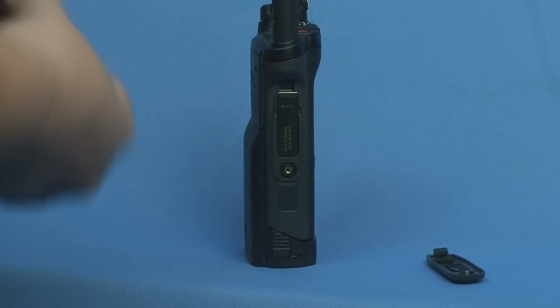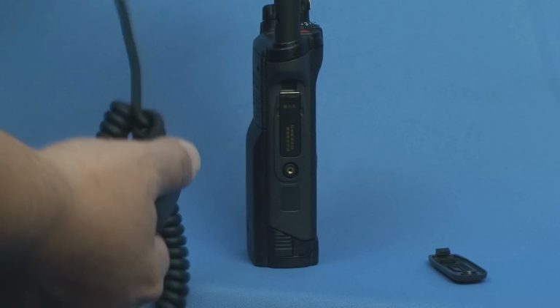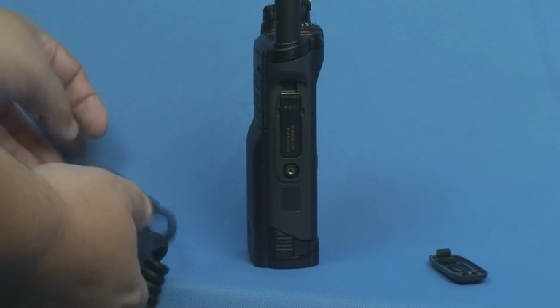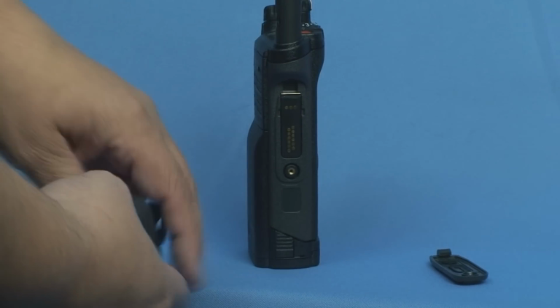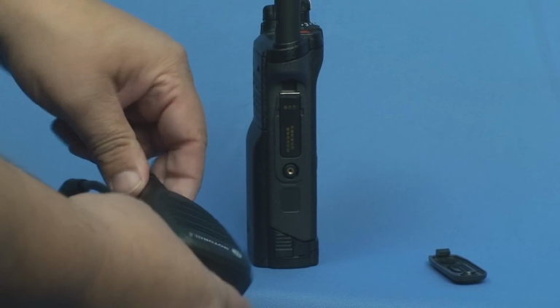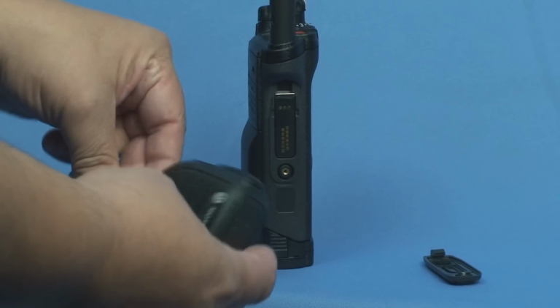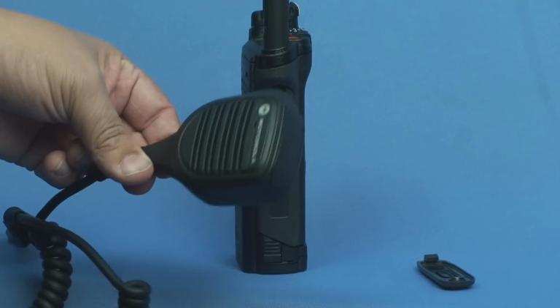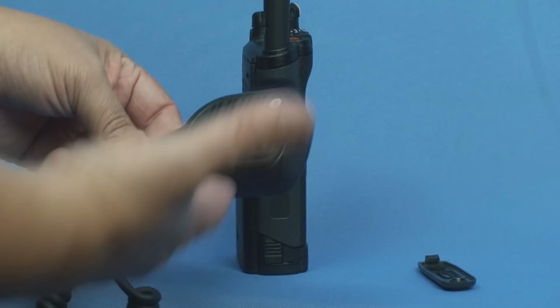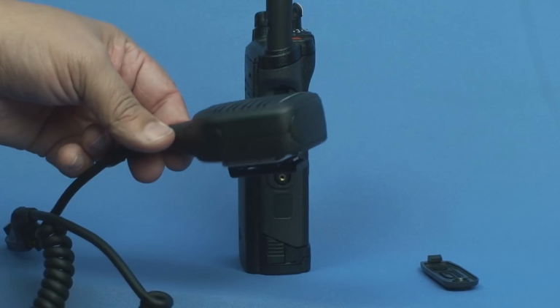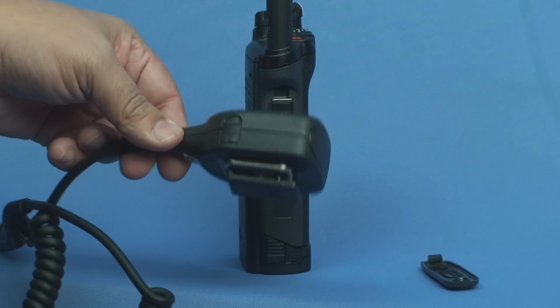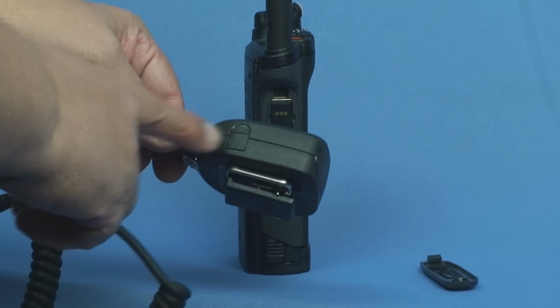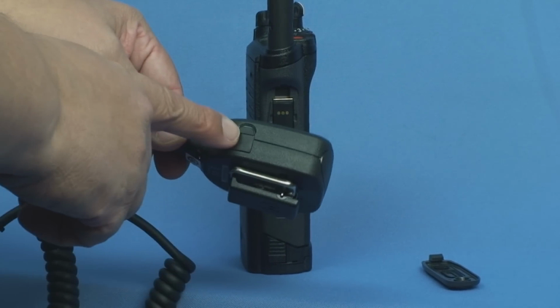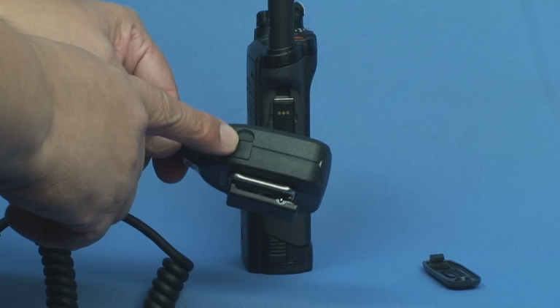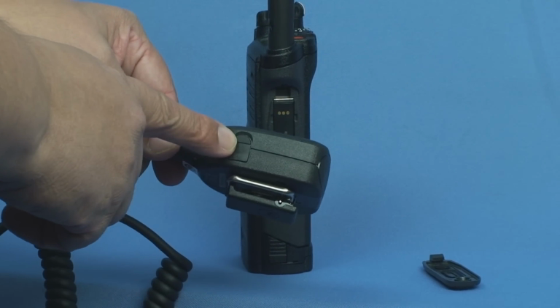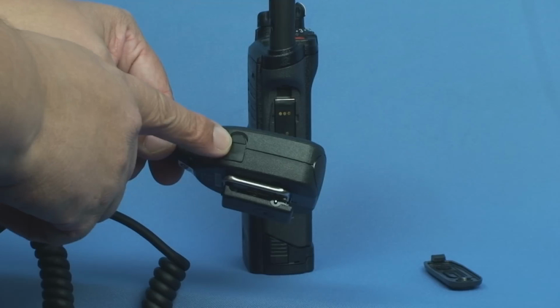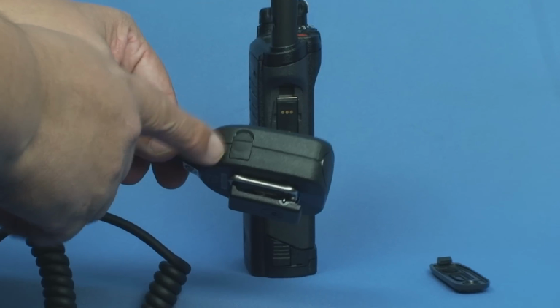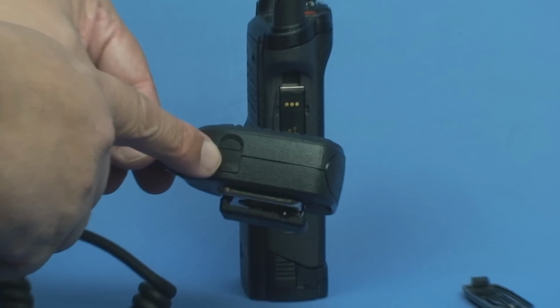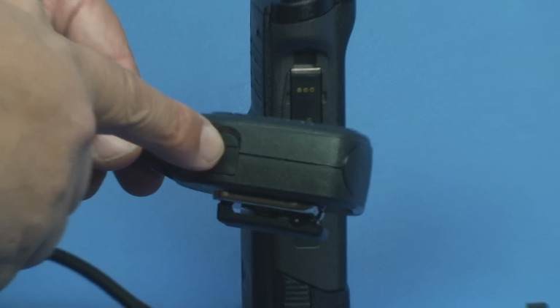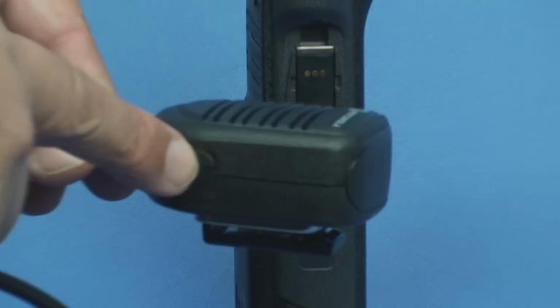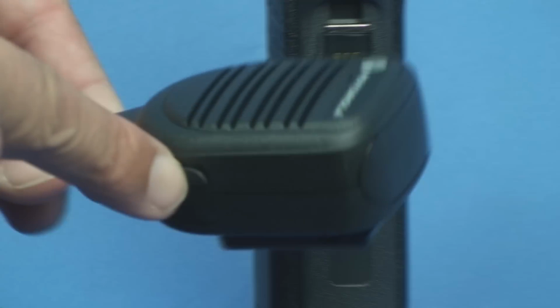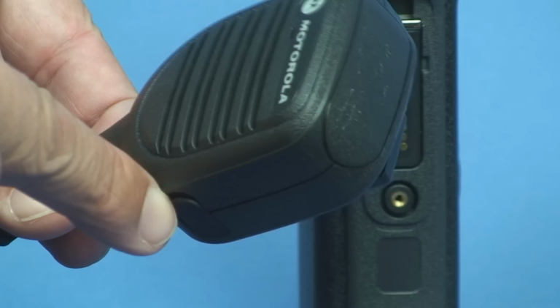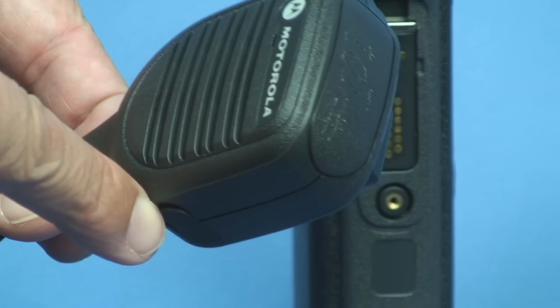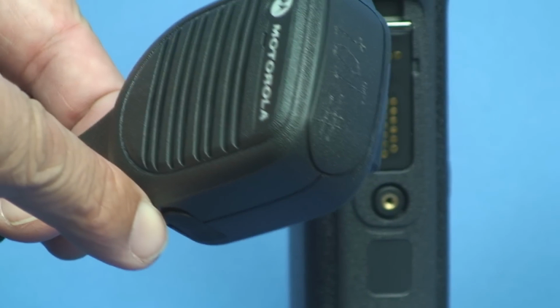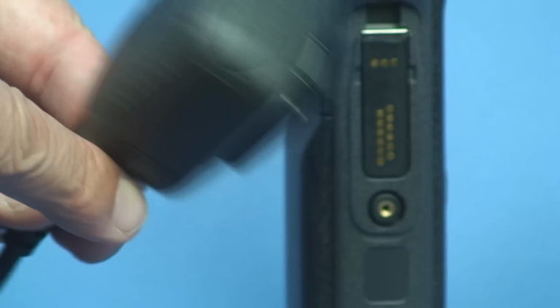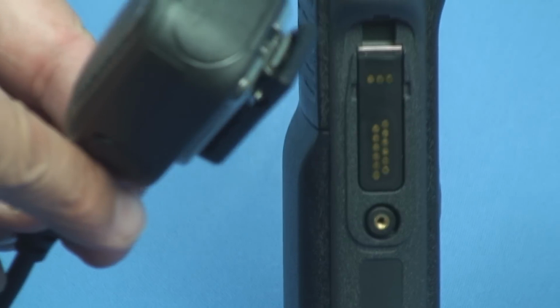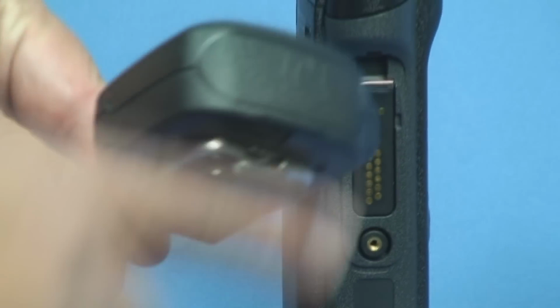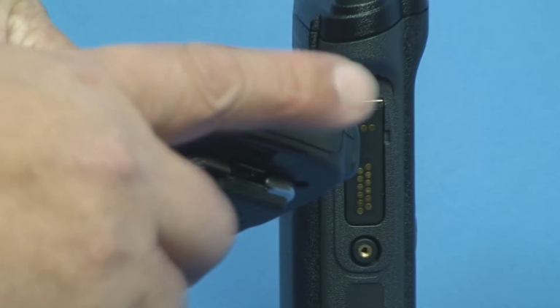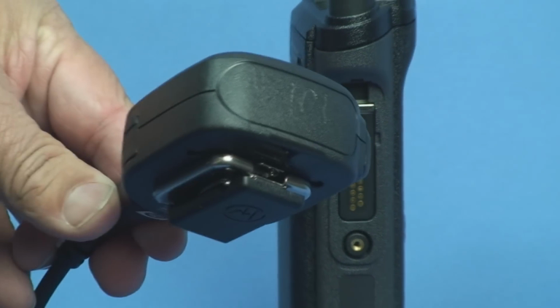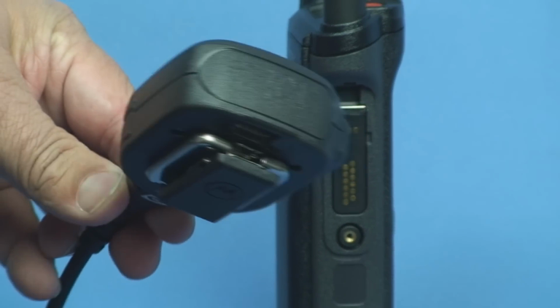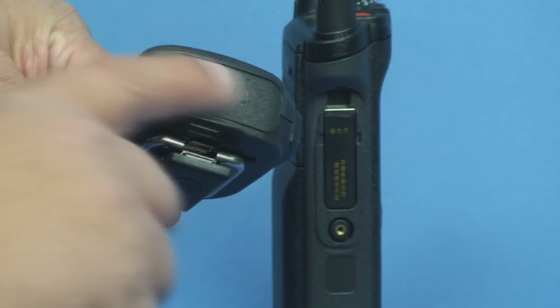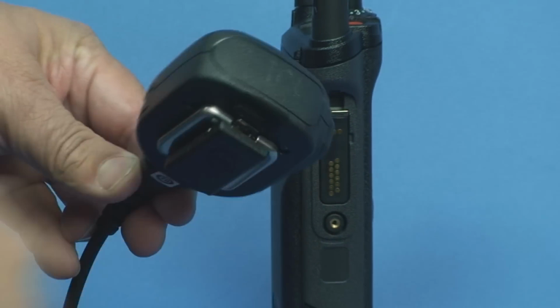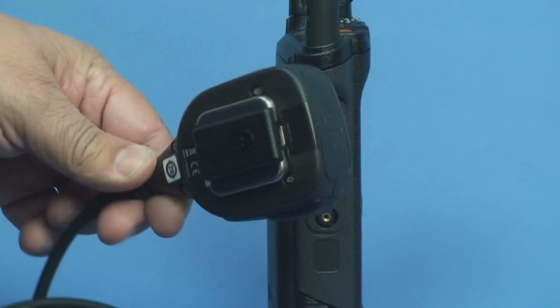The shoulder mic itself is very simple. It's the same as our other shoulder mics except your accessory 3.5 millimeter plug-in is here at the top. And they'll be engraved with your number here.